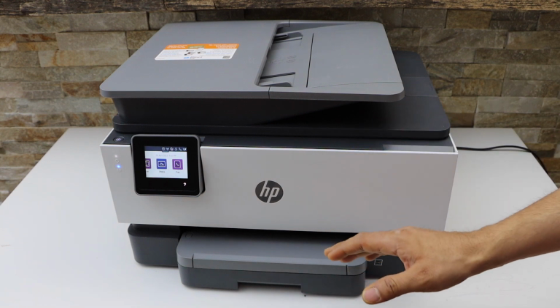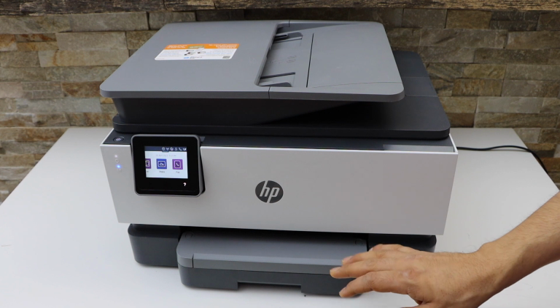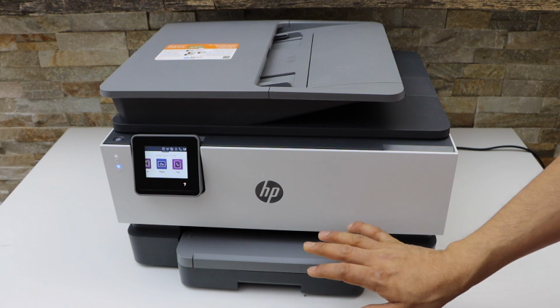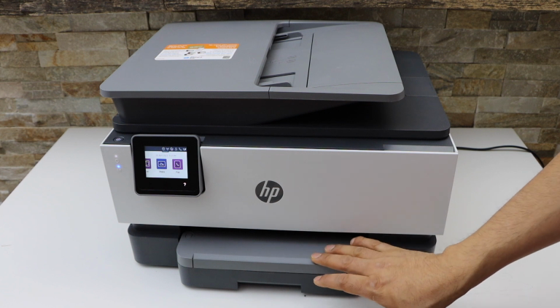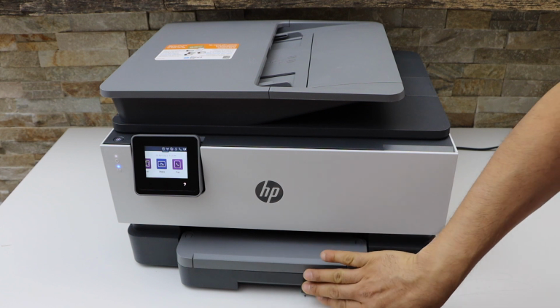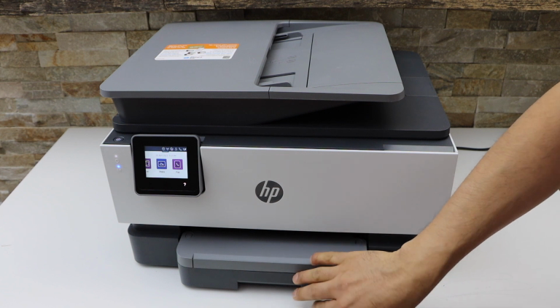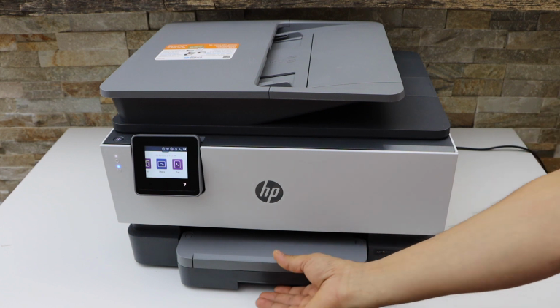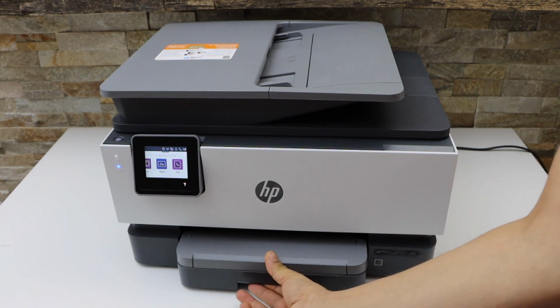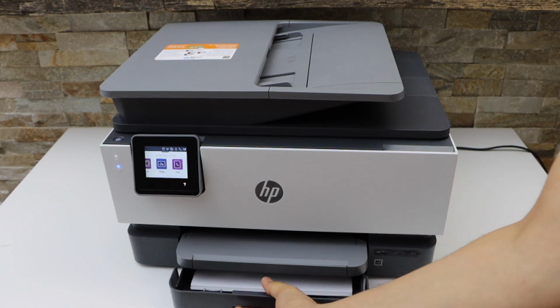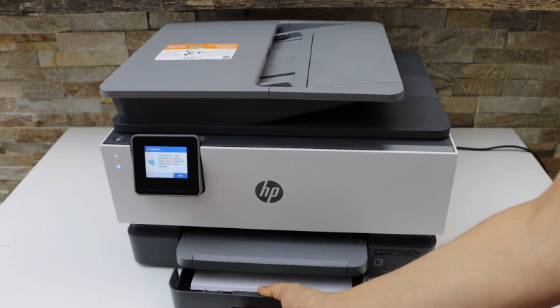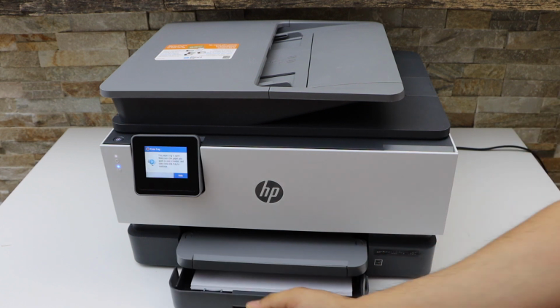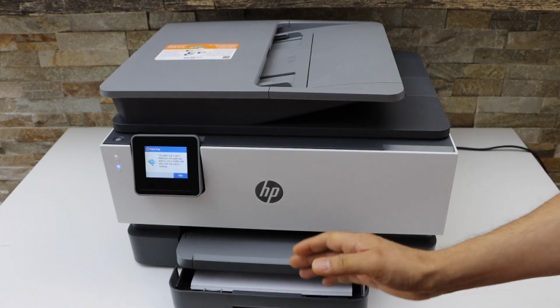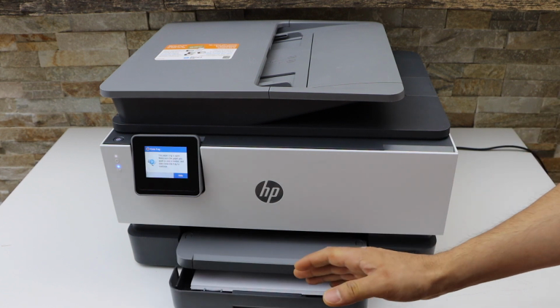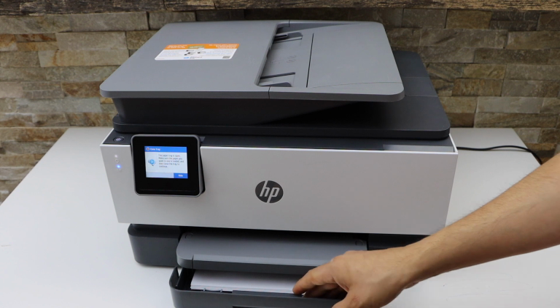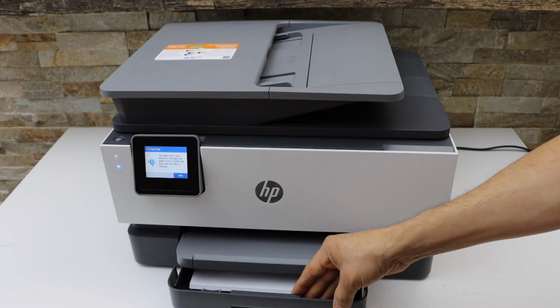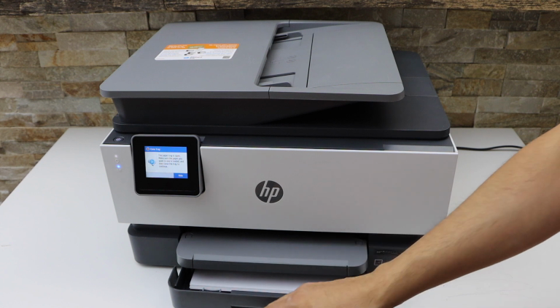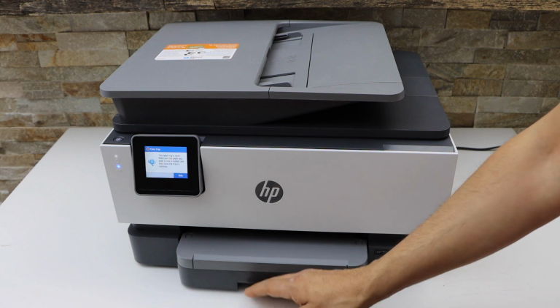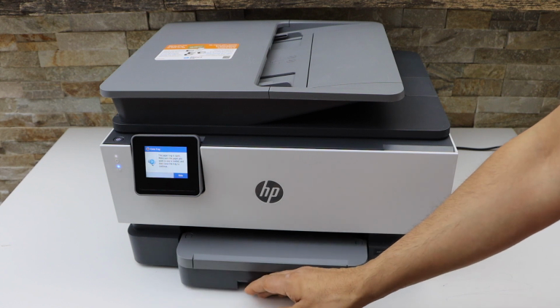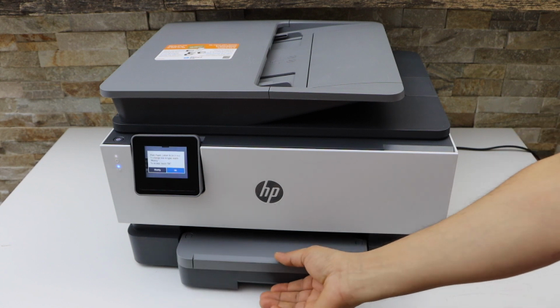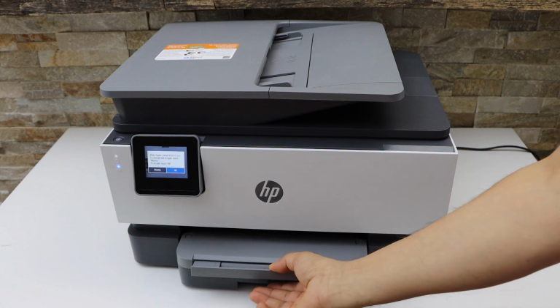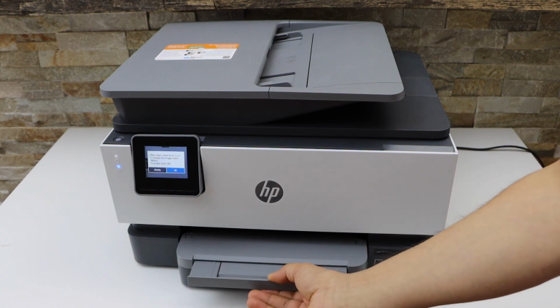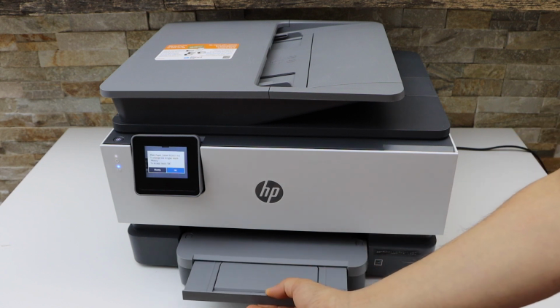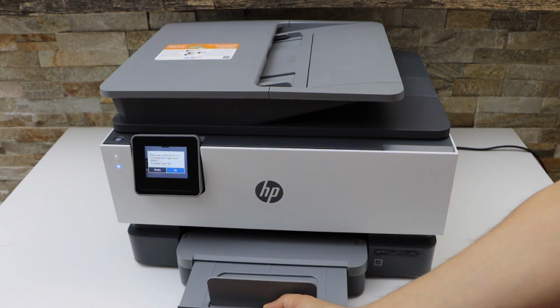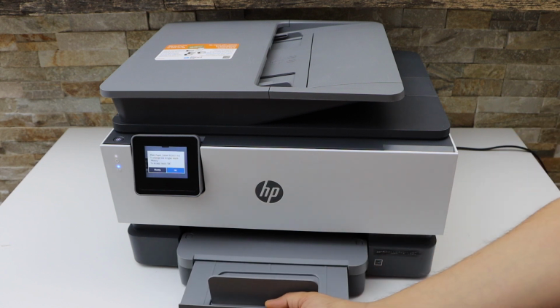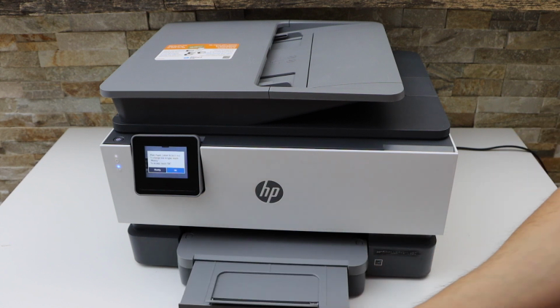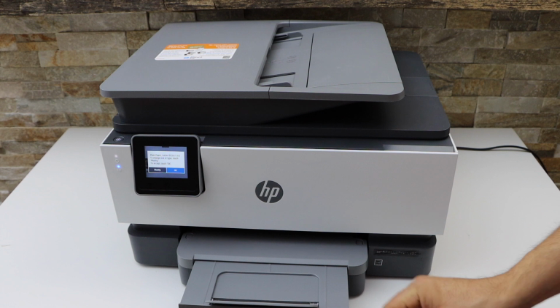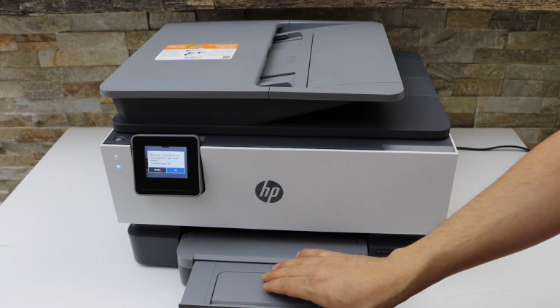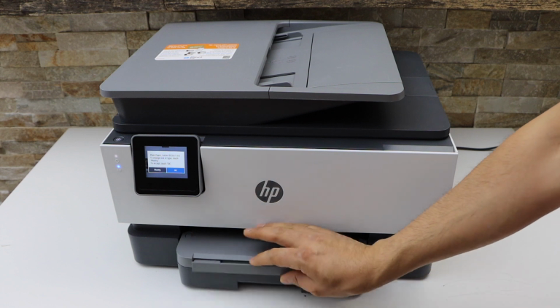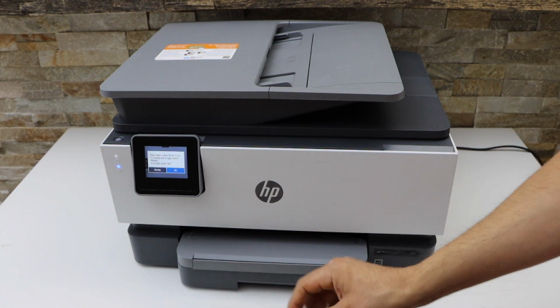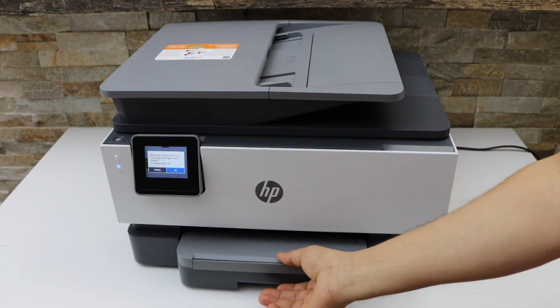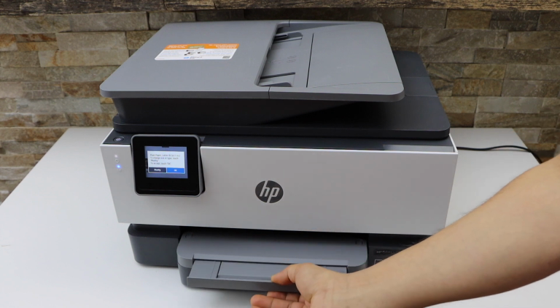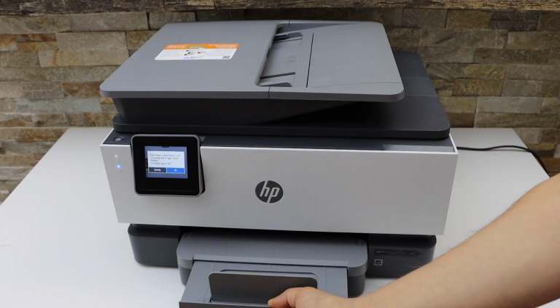This printer has a cassette paper tray at the bottom. You can load letter size paper or A size paper in it. This is the paper output tray.